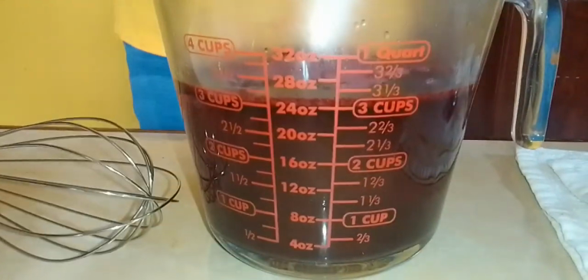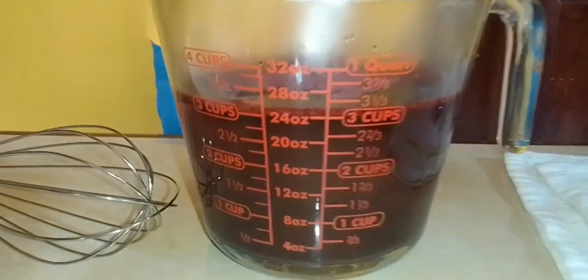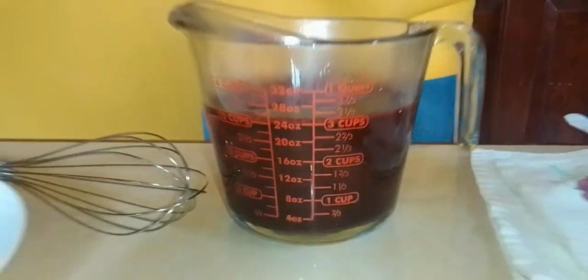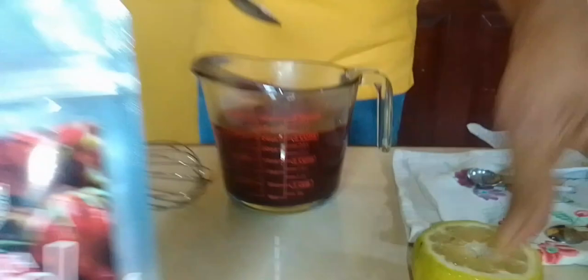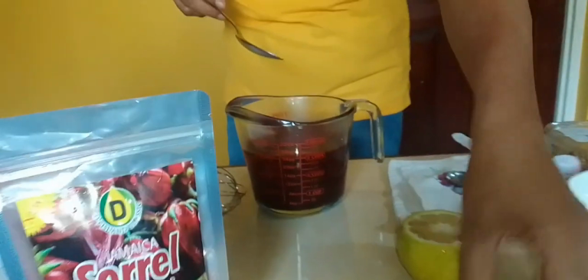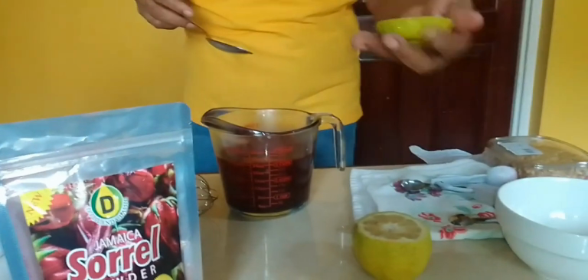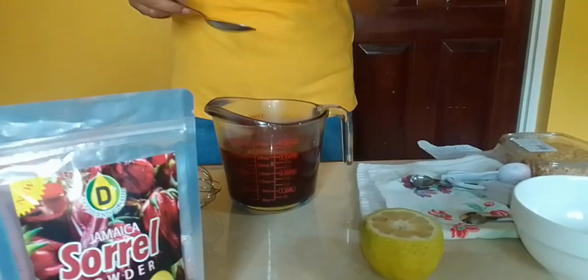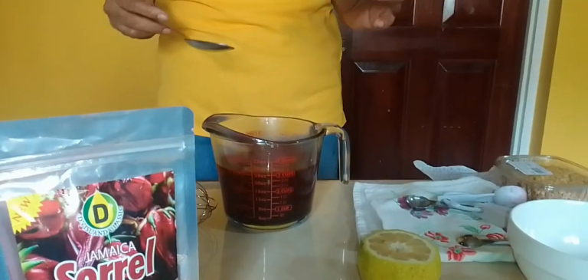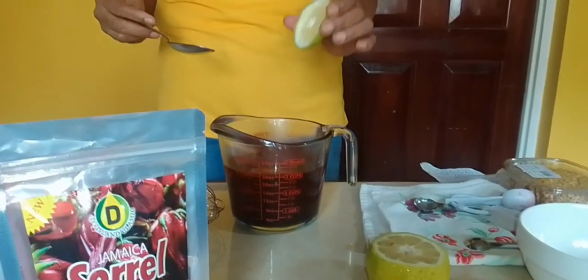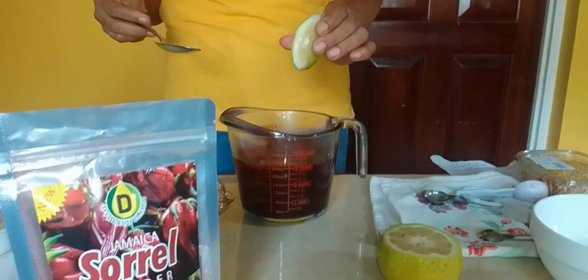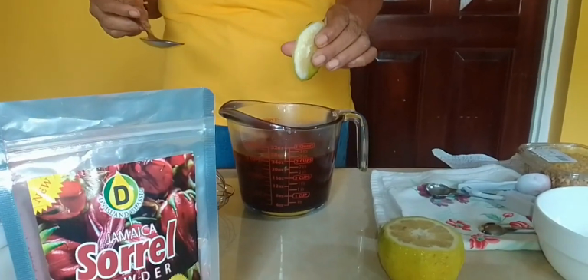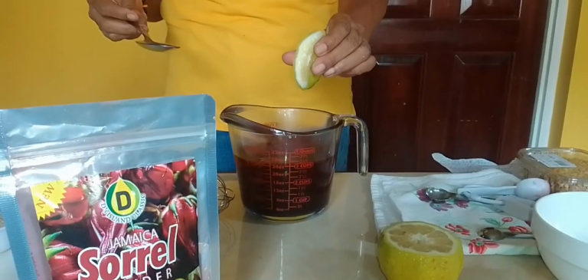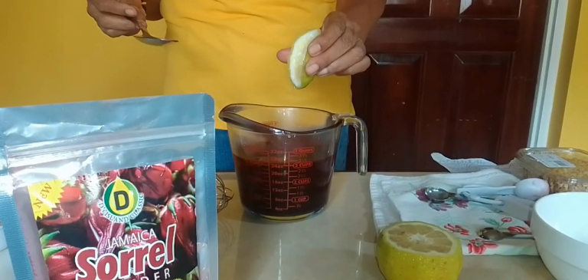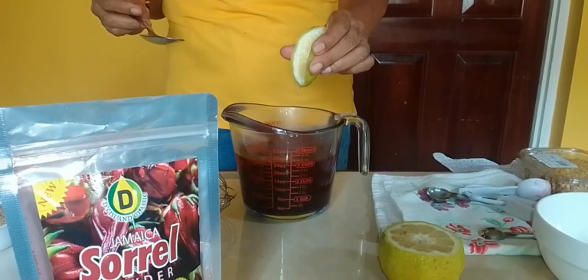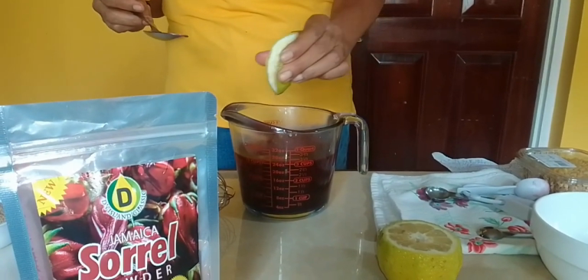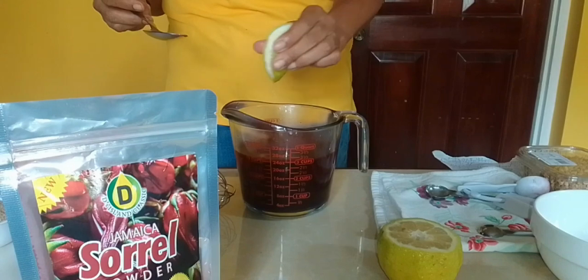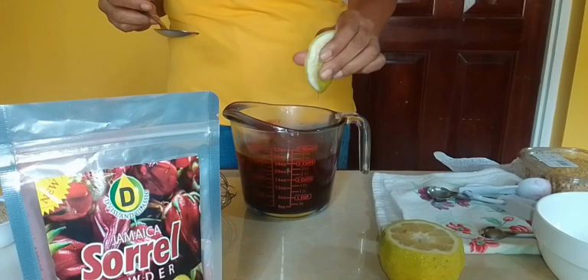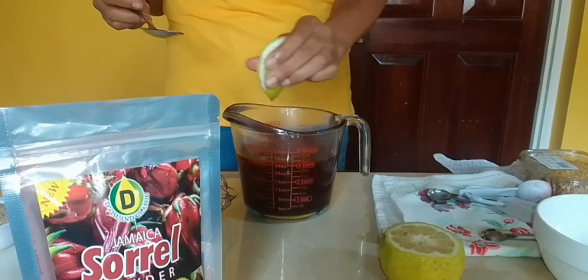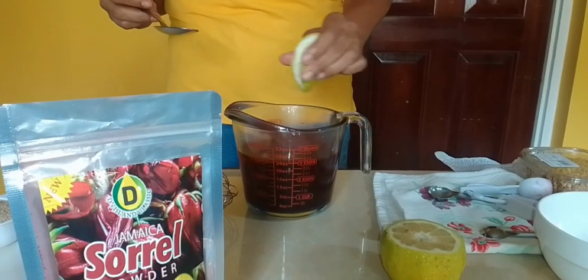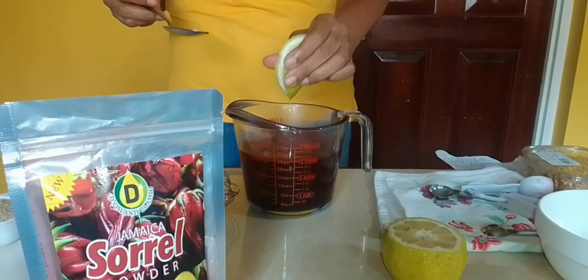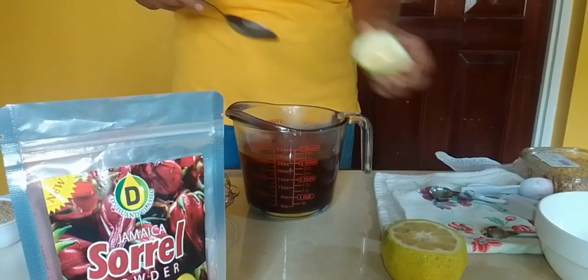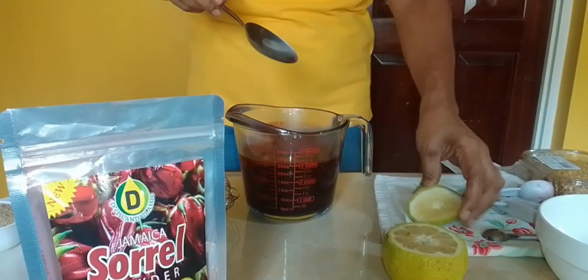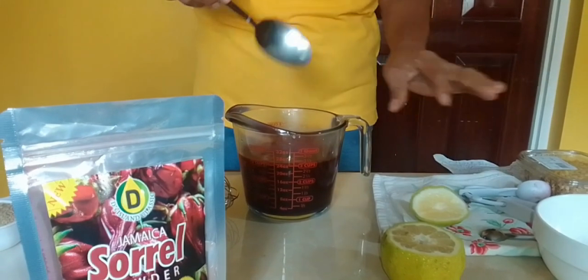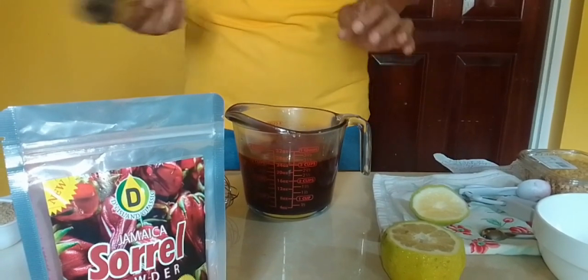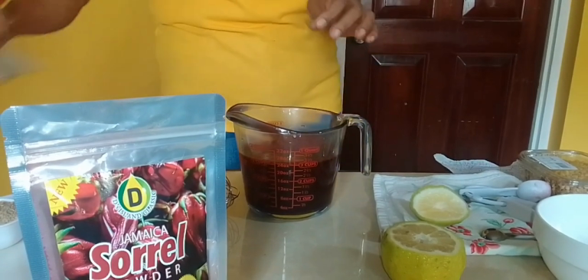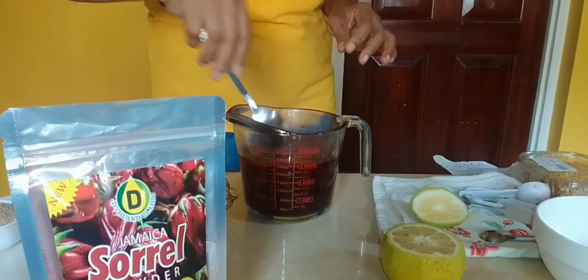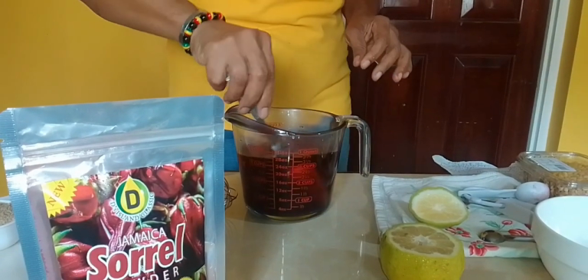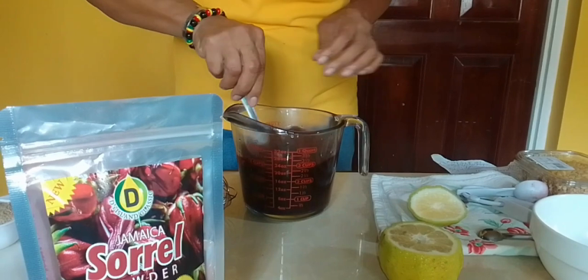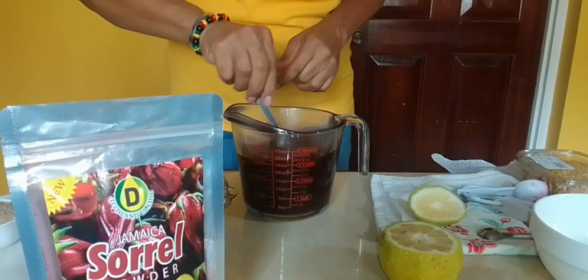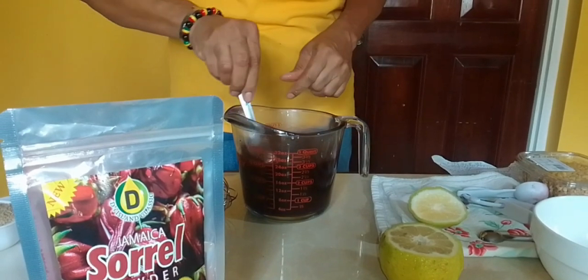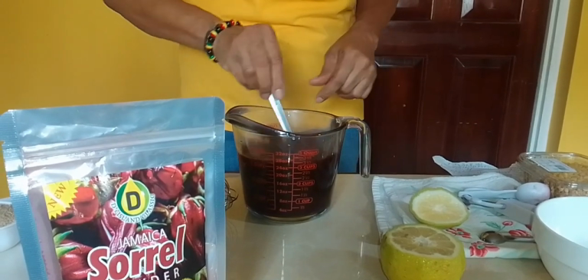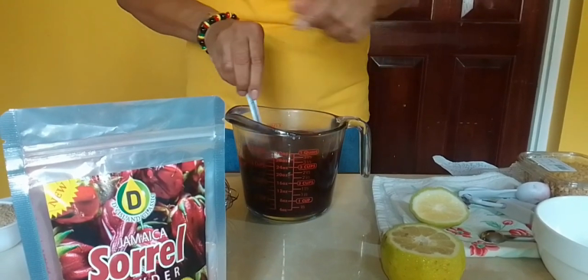I'm going to add a little lemon juice. You can add a little — it all depends how tangy you want it. I'm going to add just a little bit to mine, and then I'm going to mix a little.